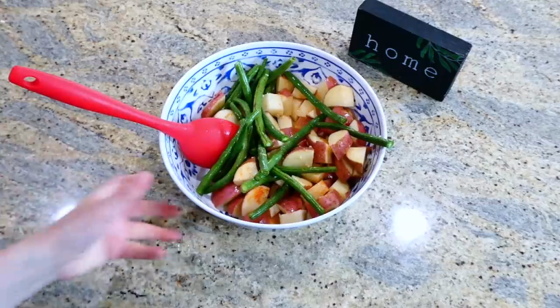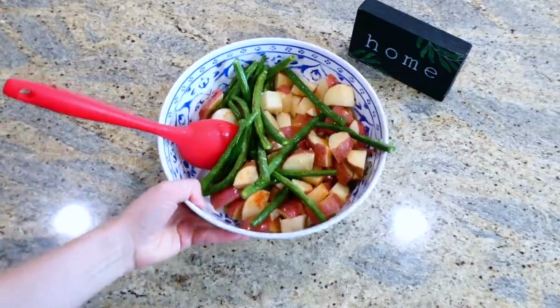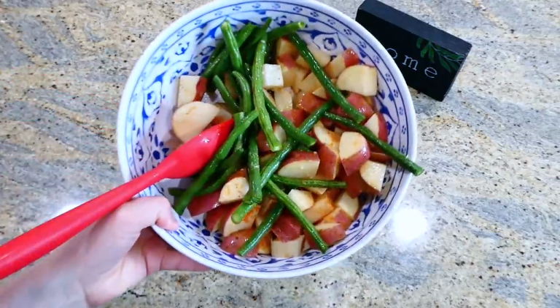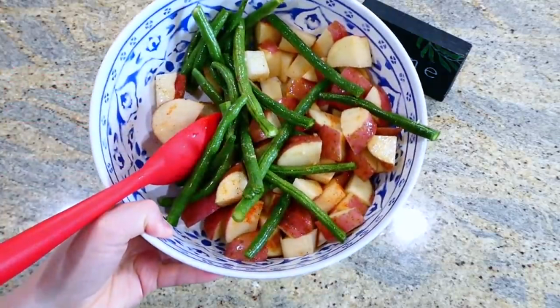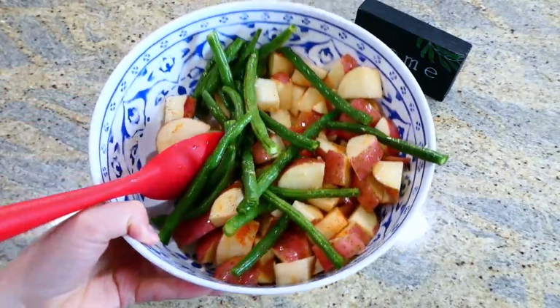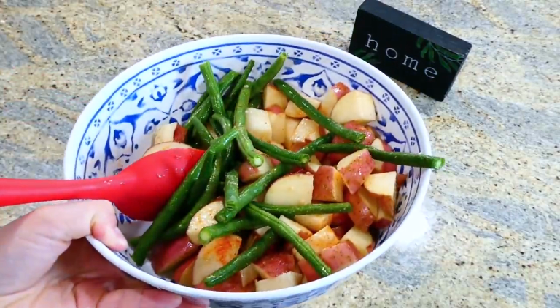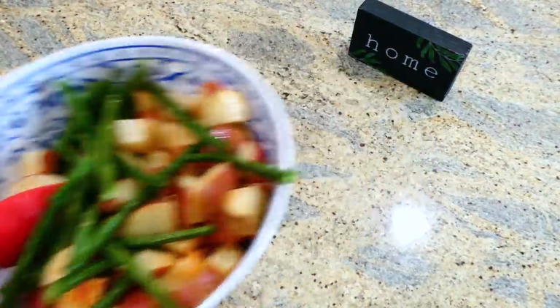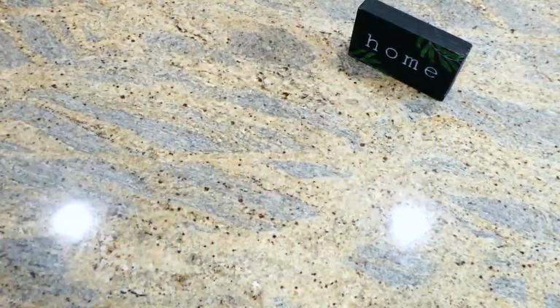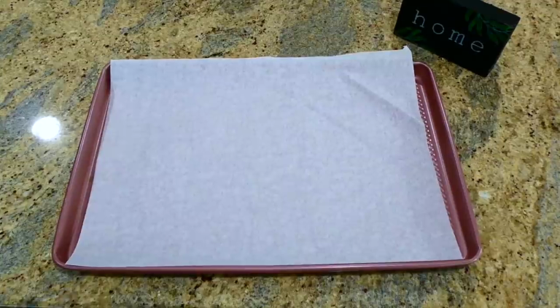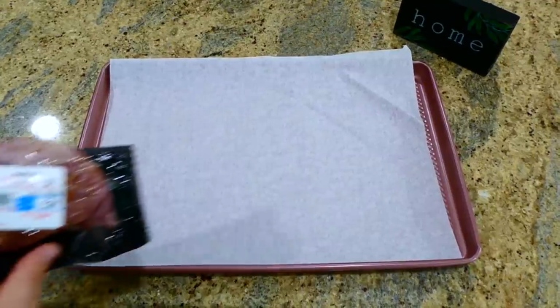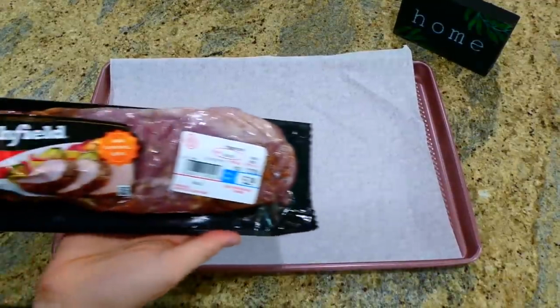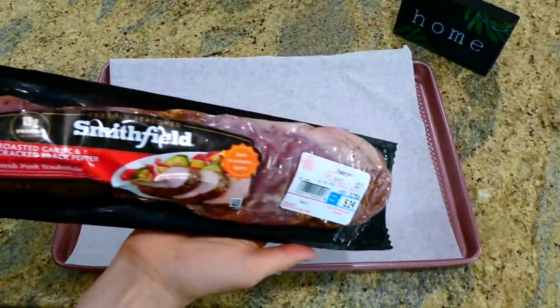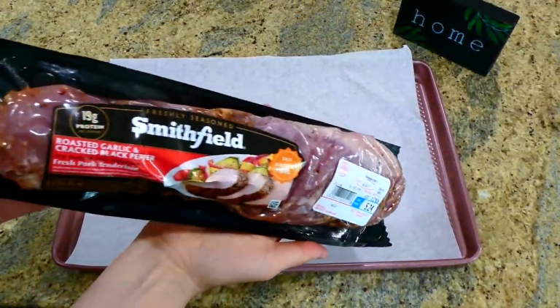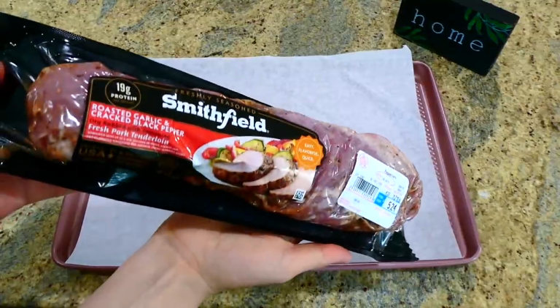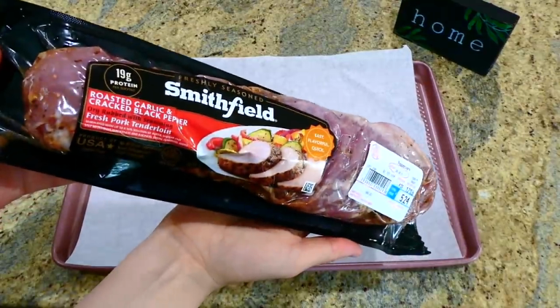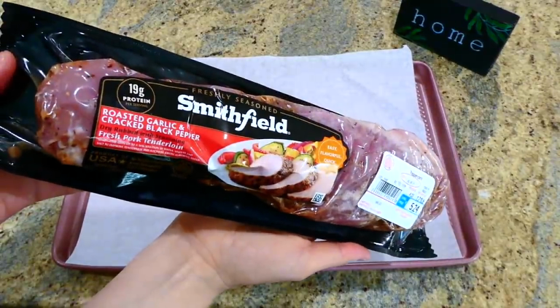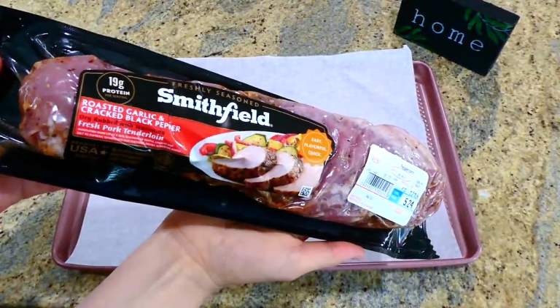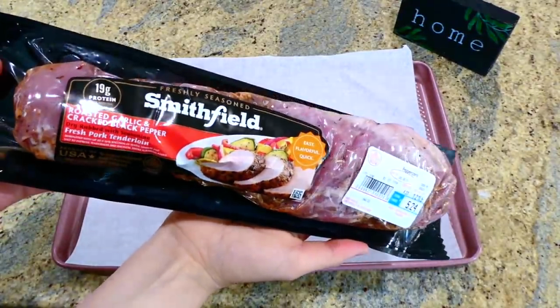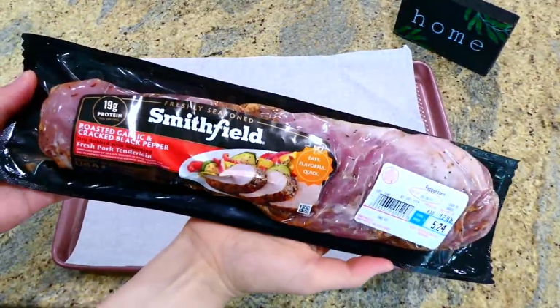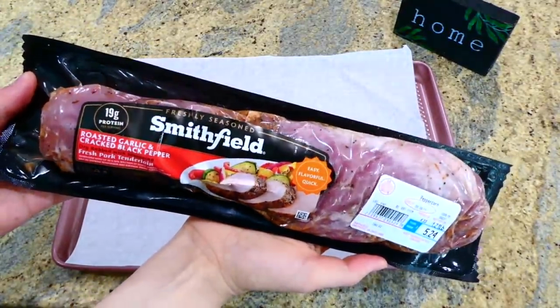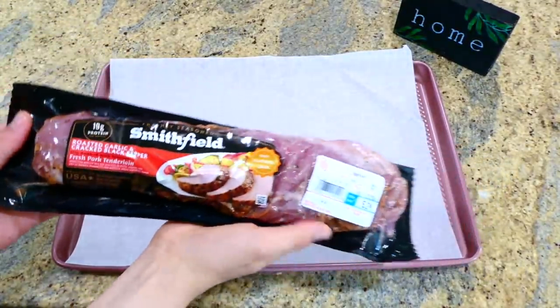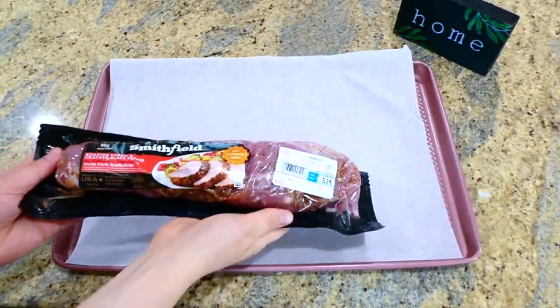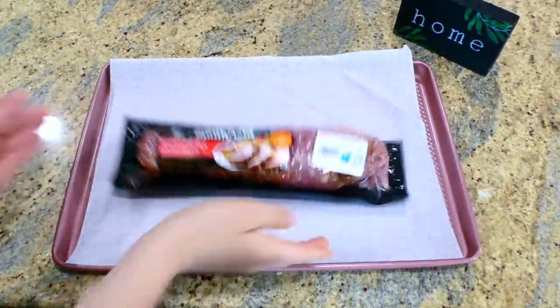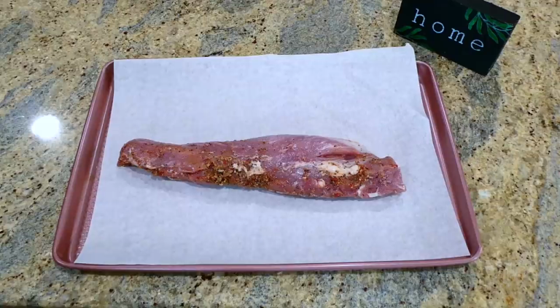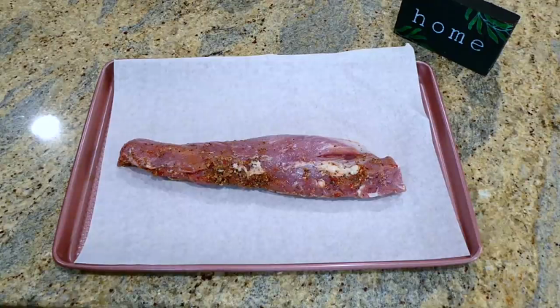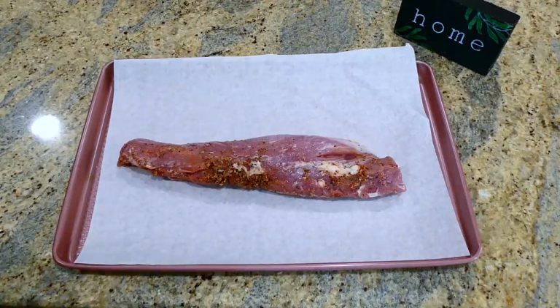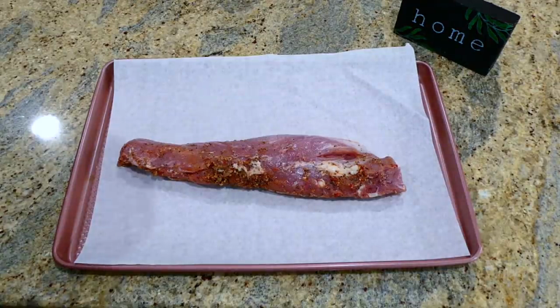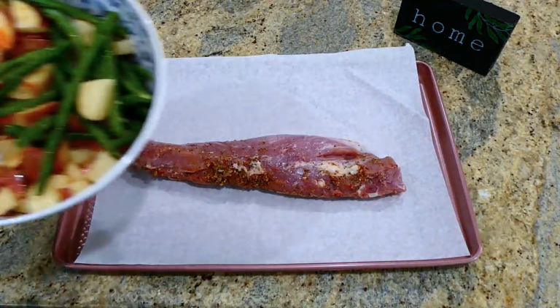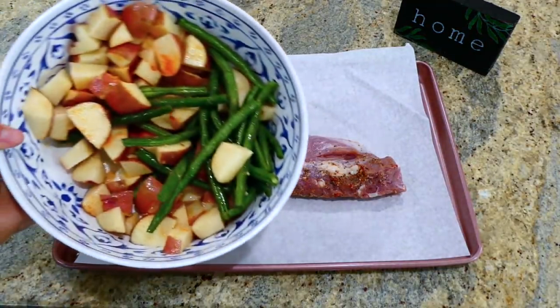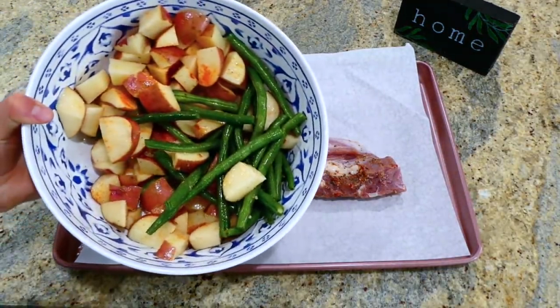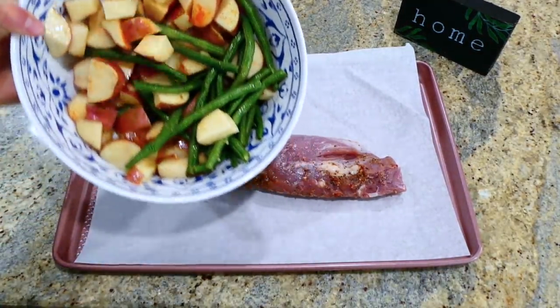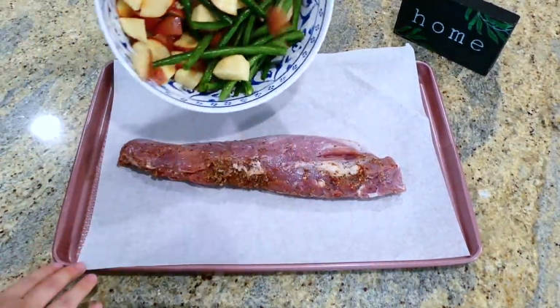I set my vegetables to the side, then pulled out my sheet pan, lined it with parchment paper, and then I'm adding this pre-seasoned, pre-marinated roasted garlic and black pepper pork tenderloin — I just got it from my local Walmart.